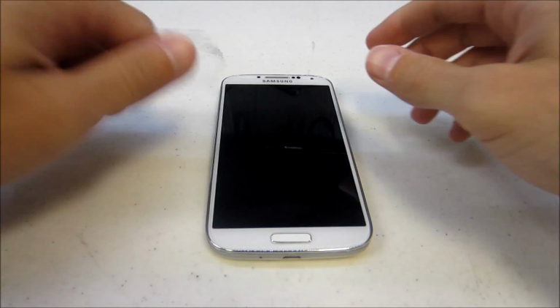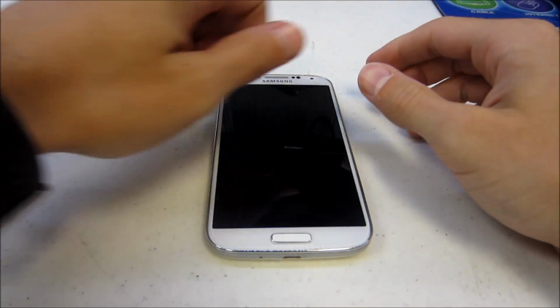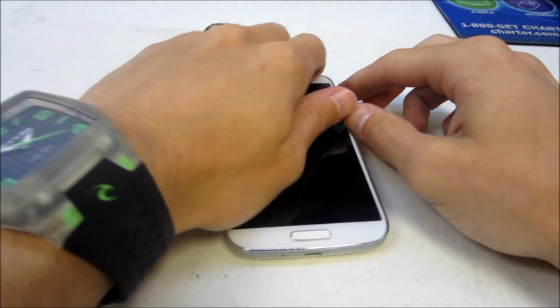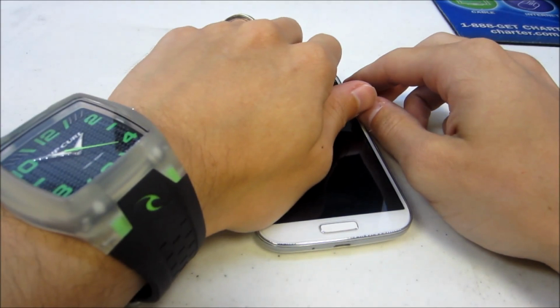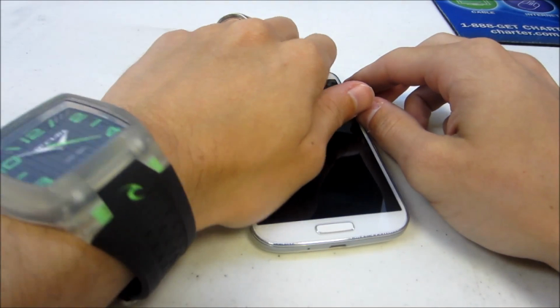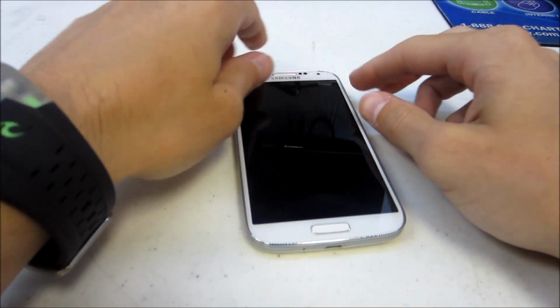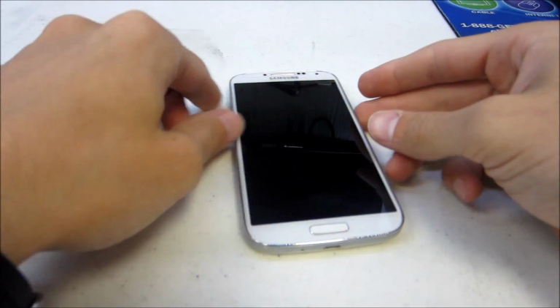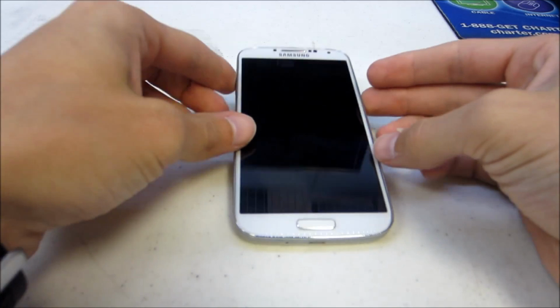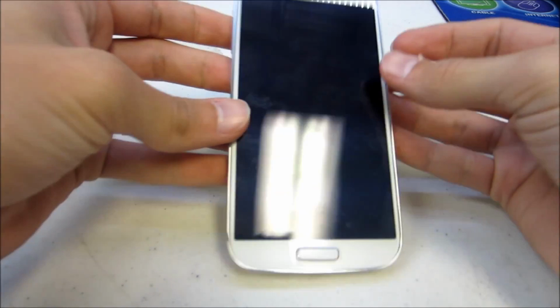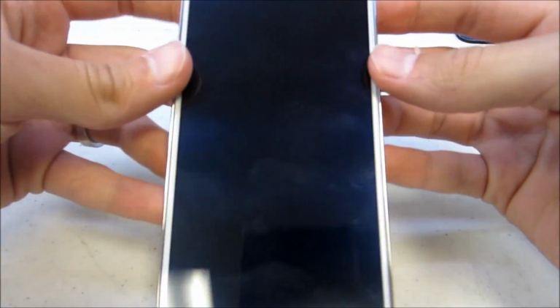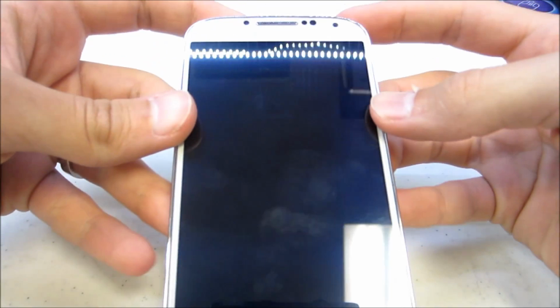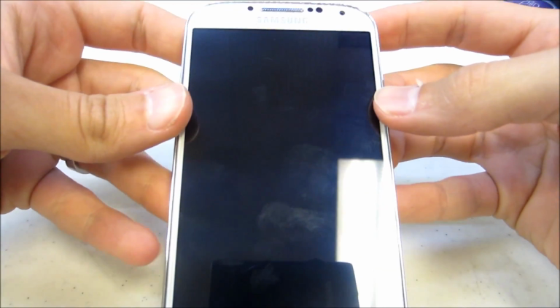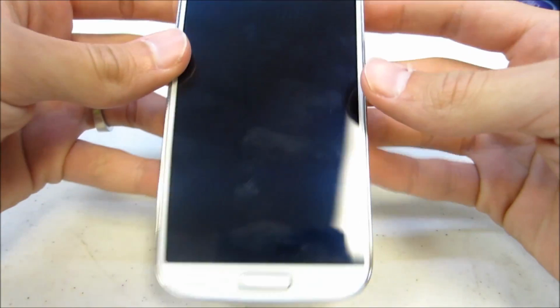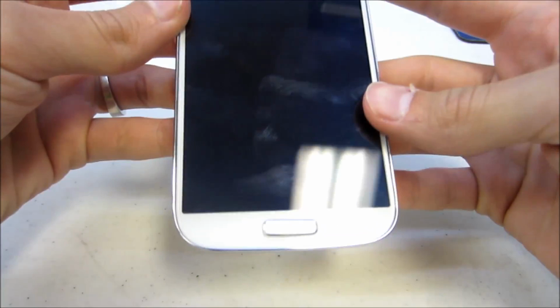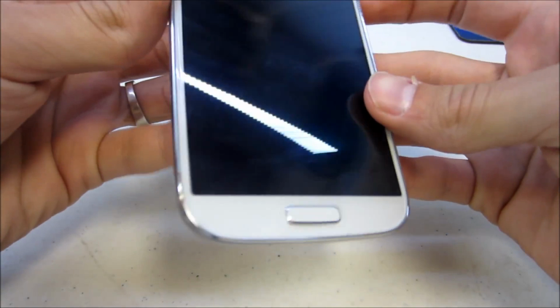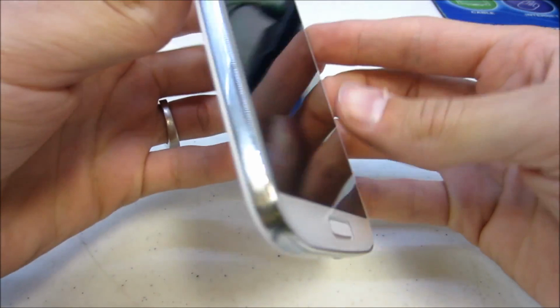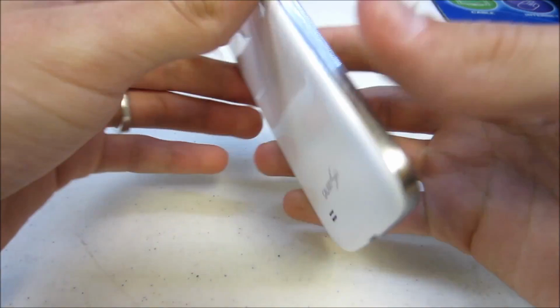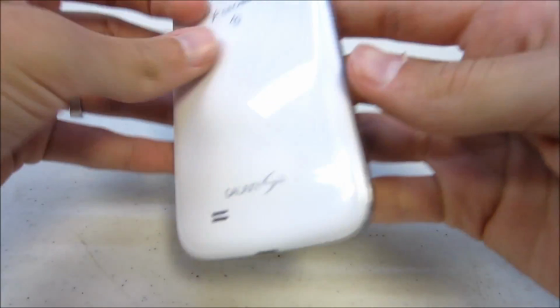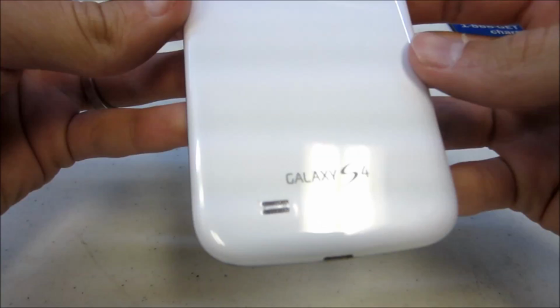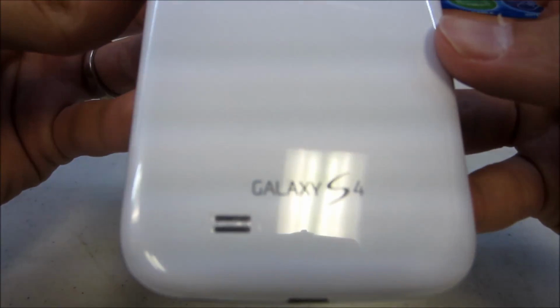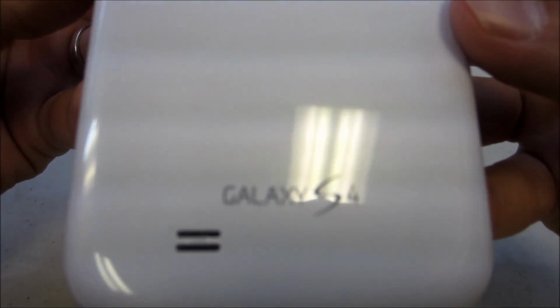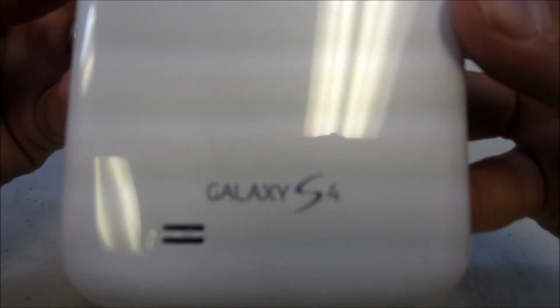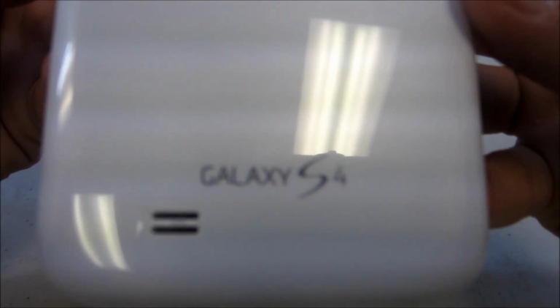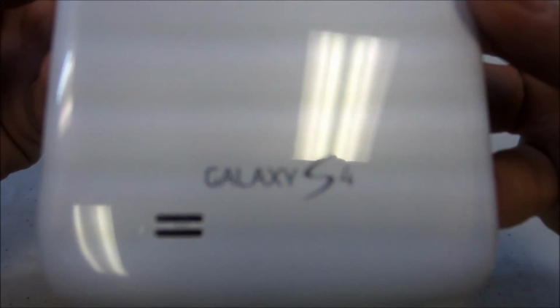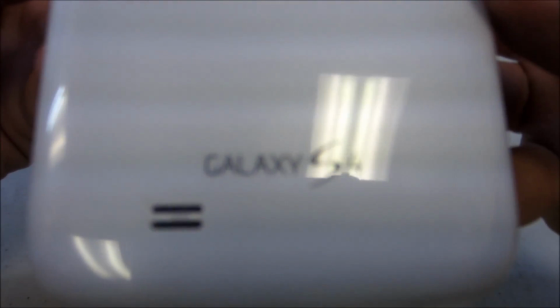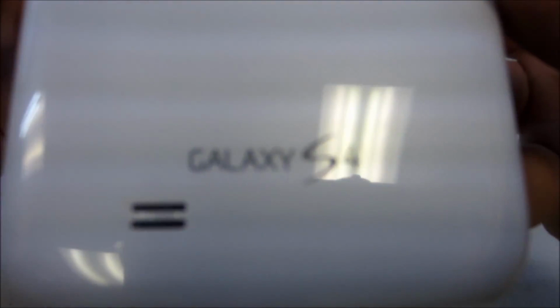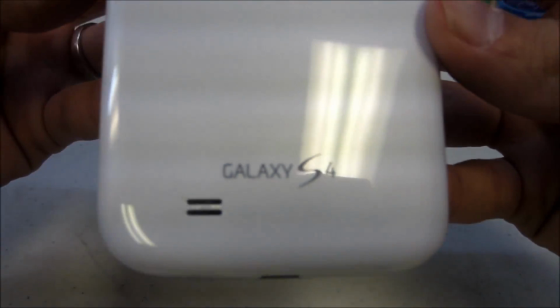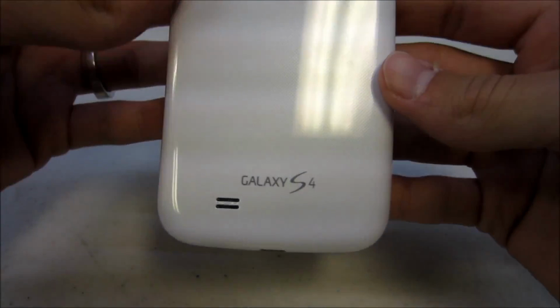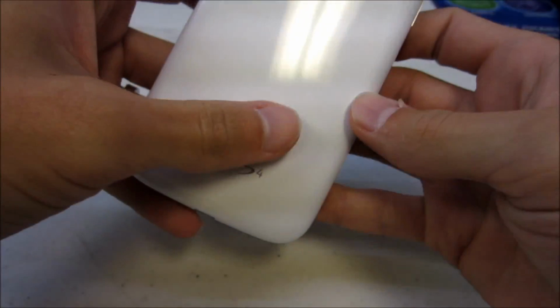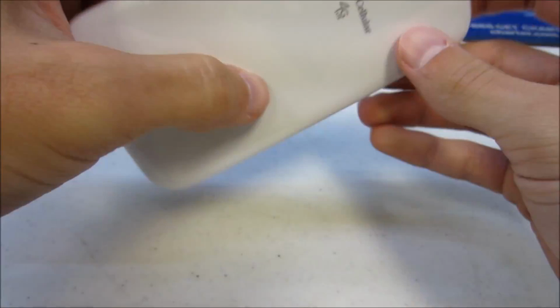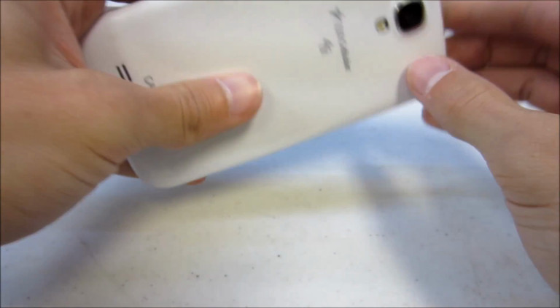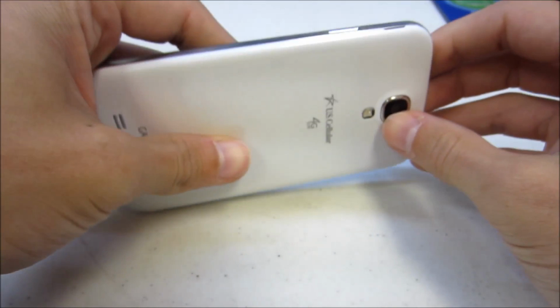Hello guys and welcome to another repair video. Today I'm going to be showing you how to replace the charging port on a Samsung Galaxy S4. This does include replacing the microphone on that dock as well on that port.